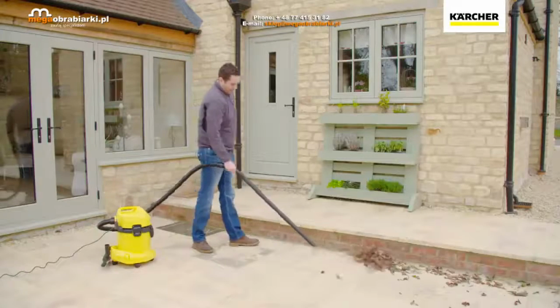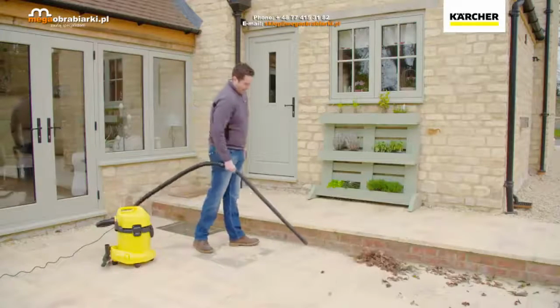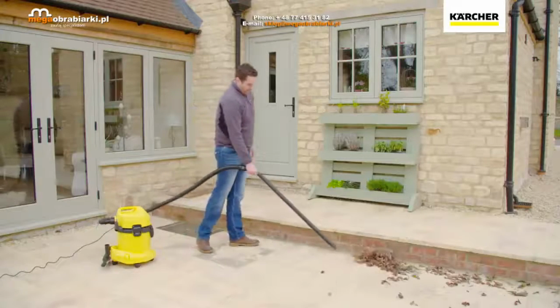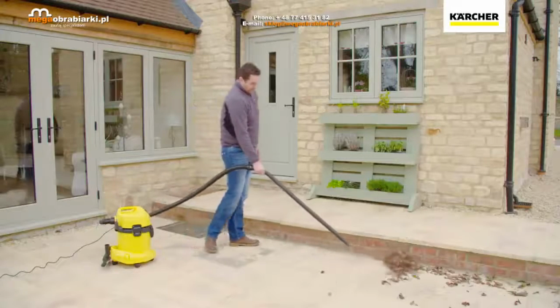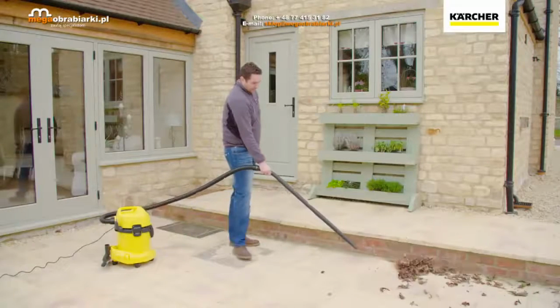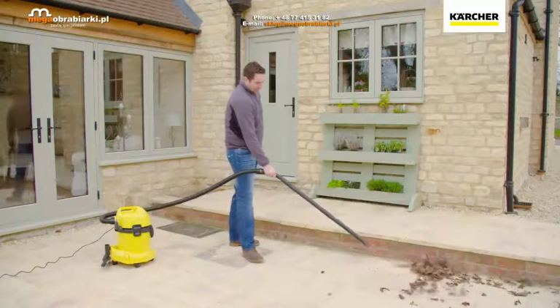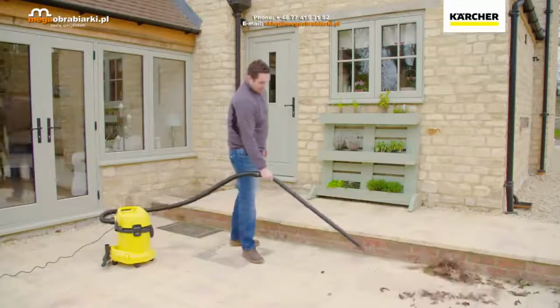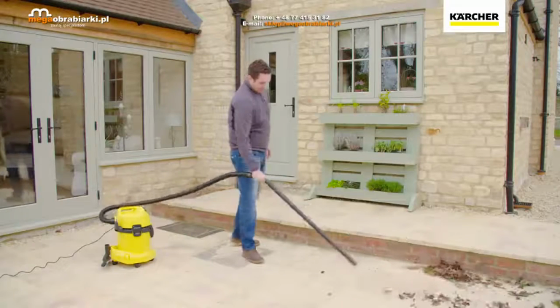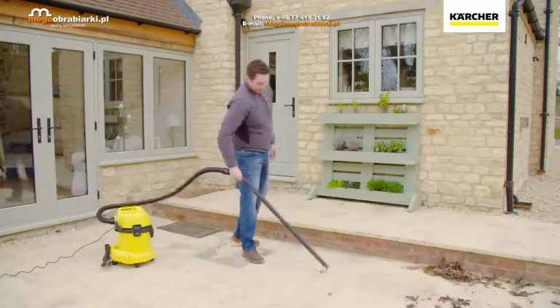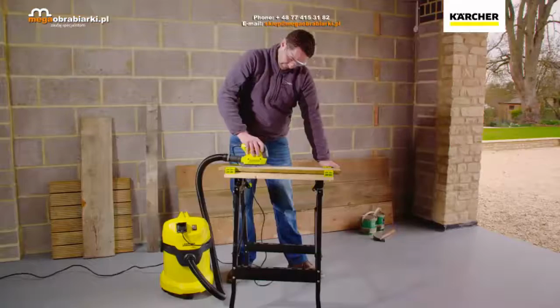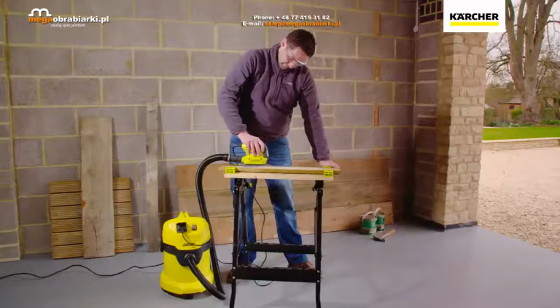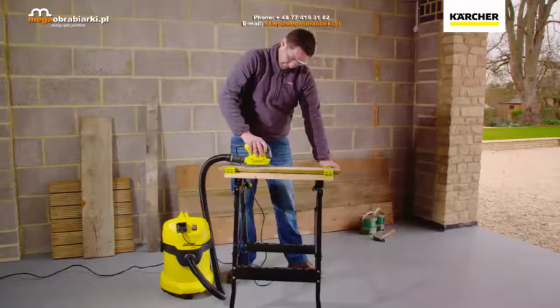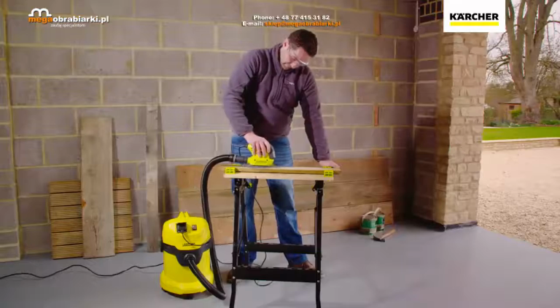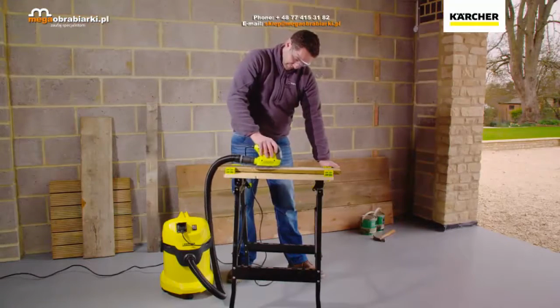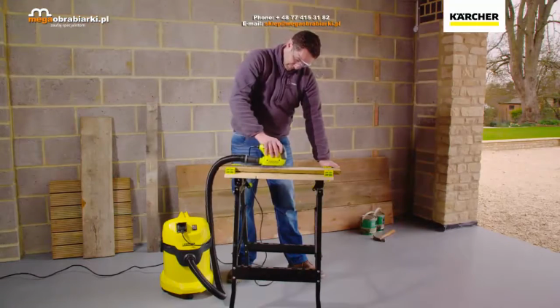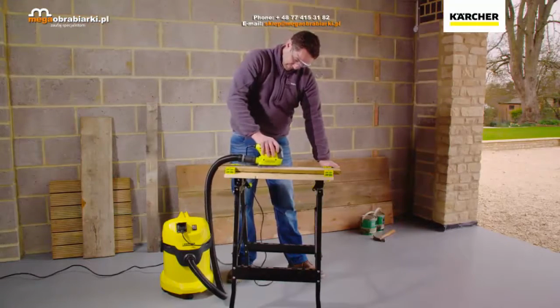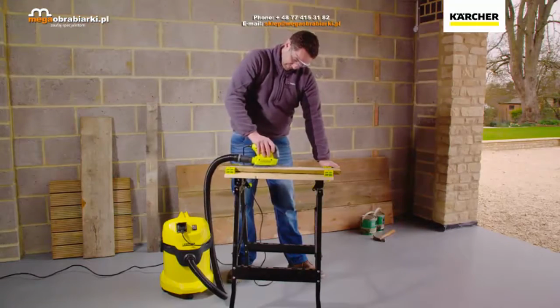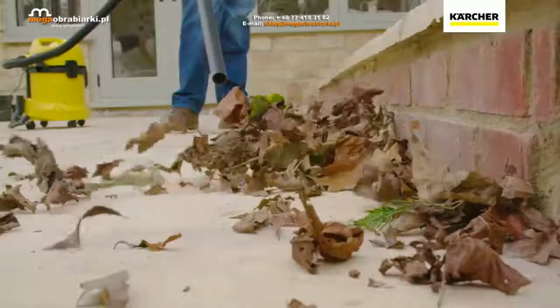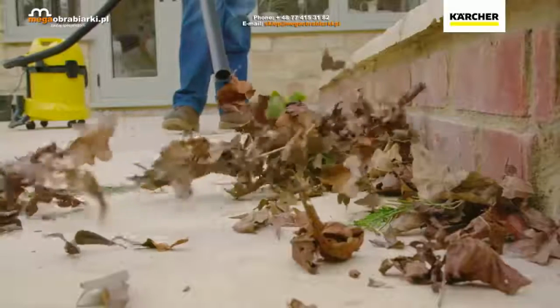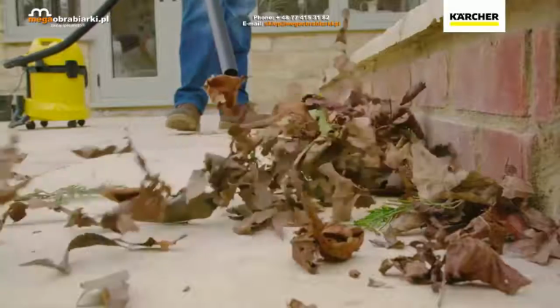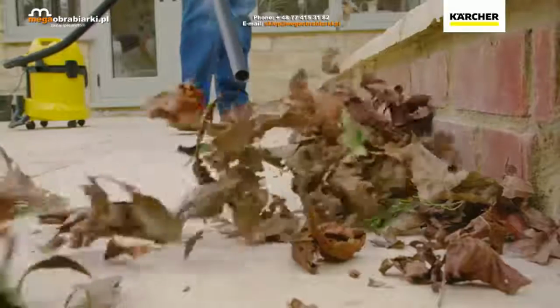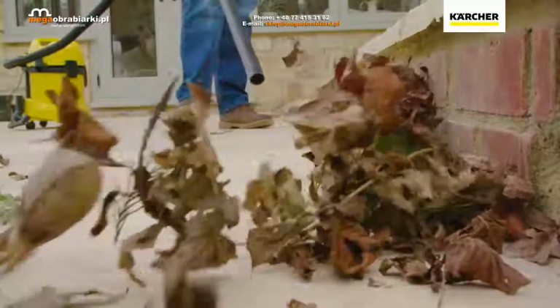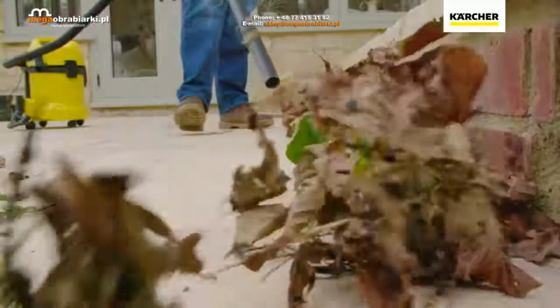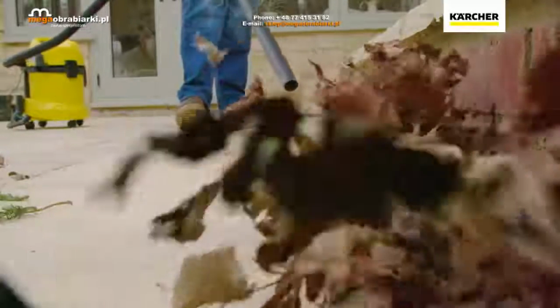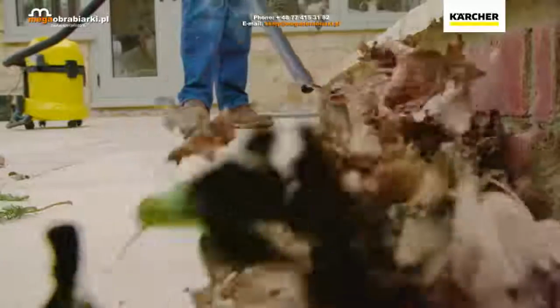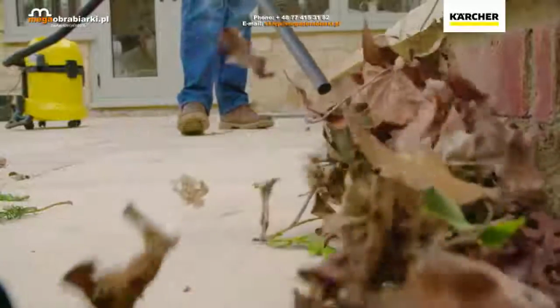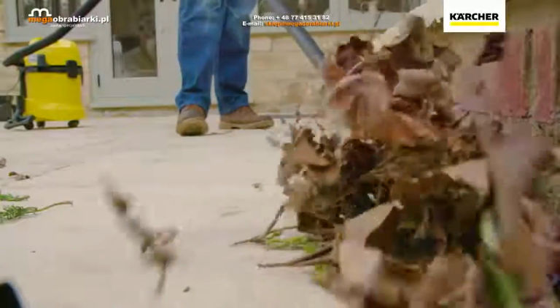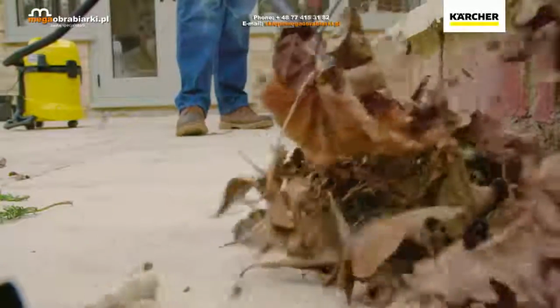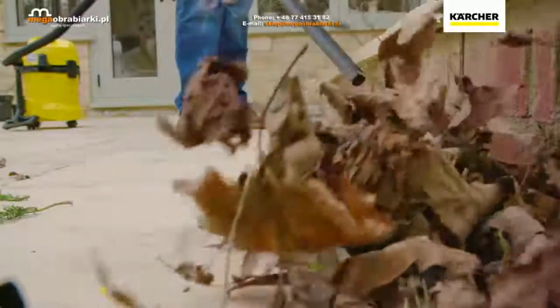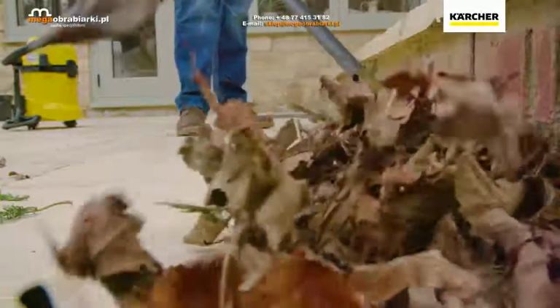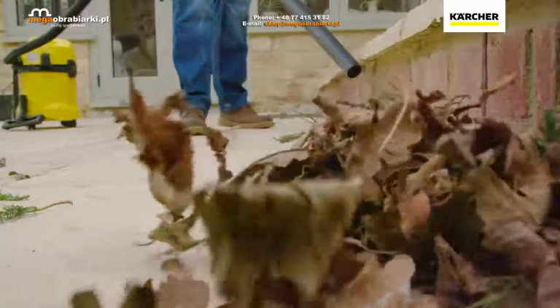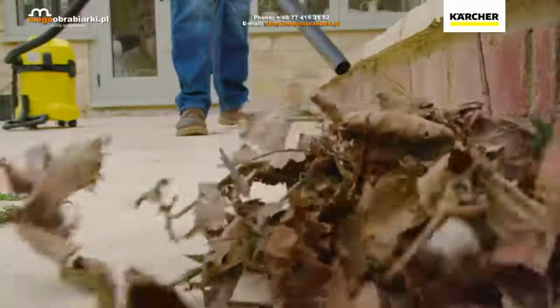The WD3P also comes with a blow function and power tool triggered auto start. With a simple switch of the hose, the blow function allows you to move dirt, such as leaves, into an easy to vacuum pile.